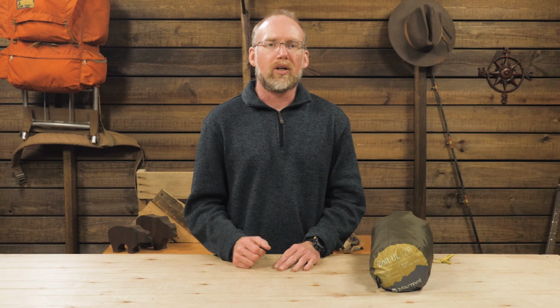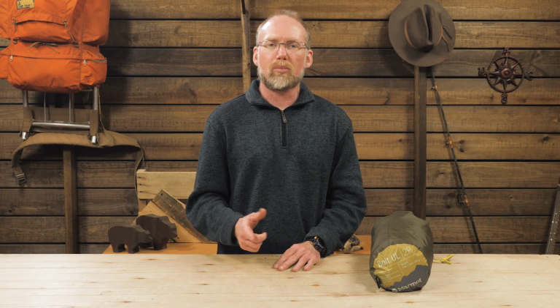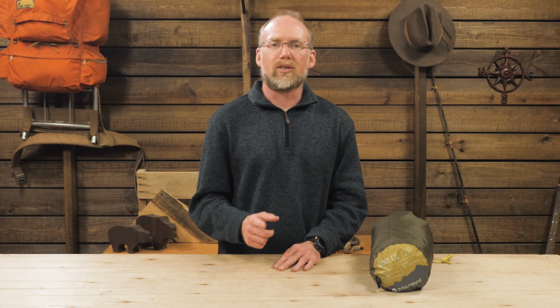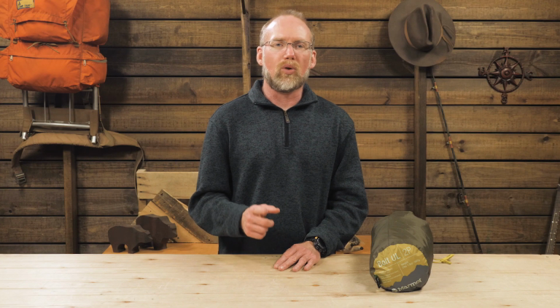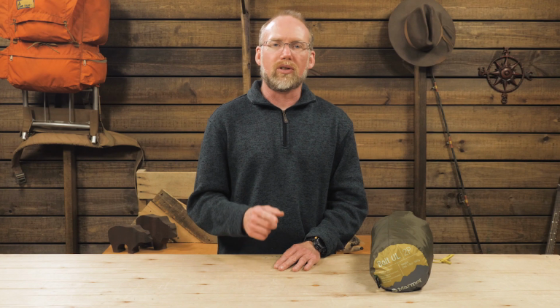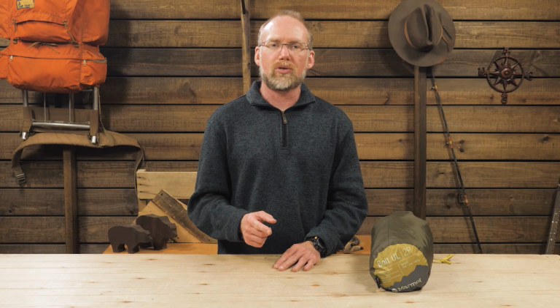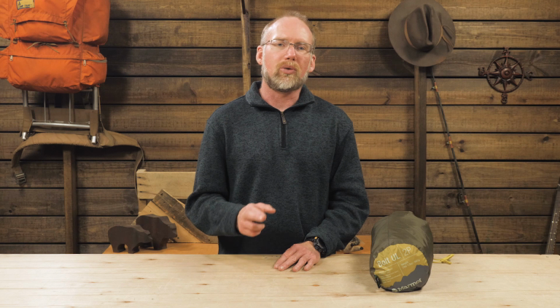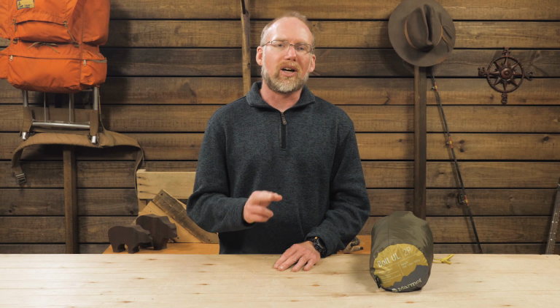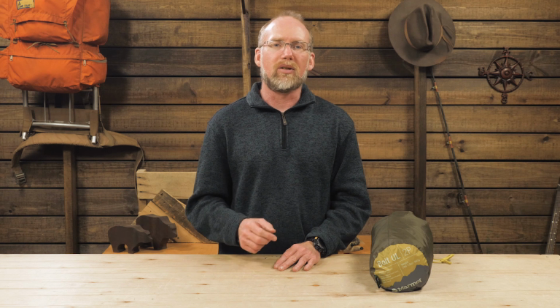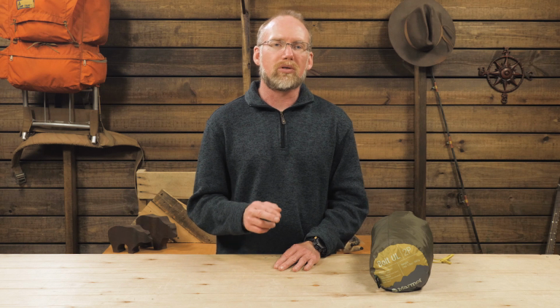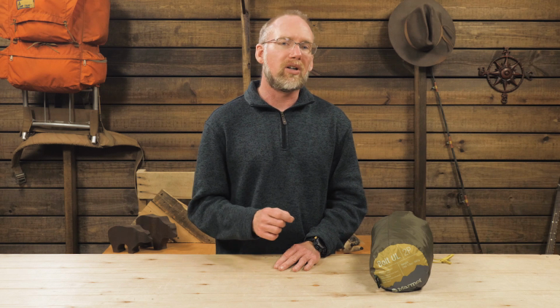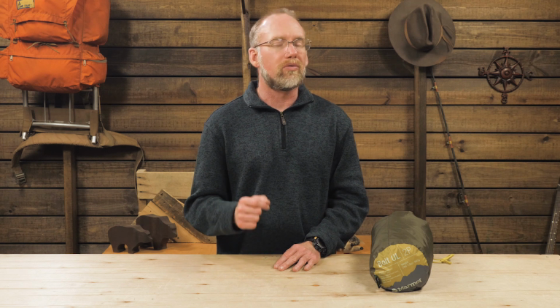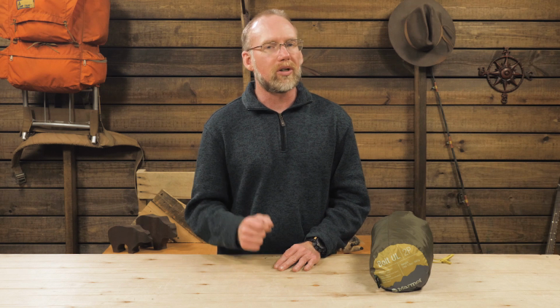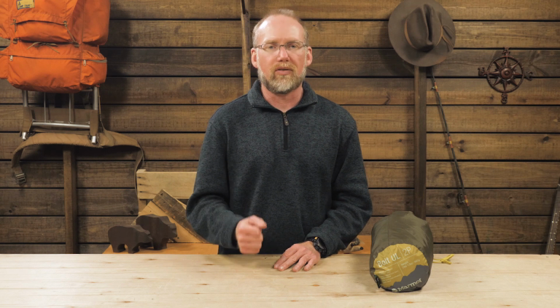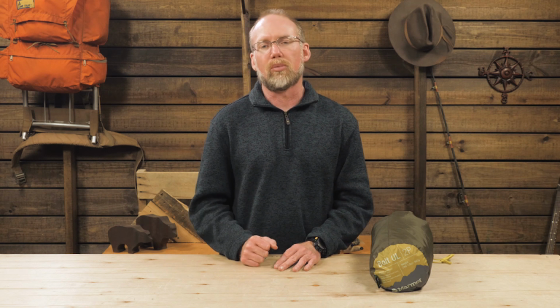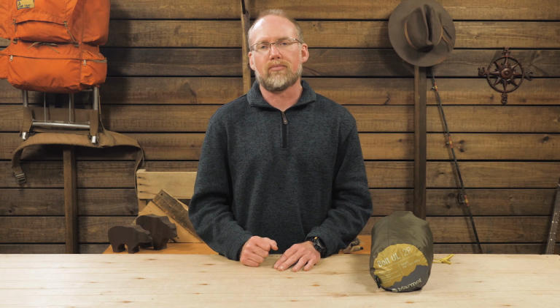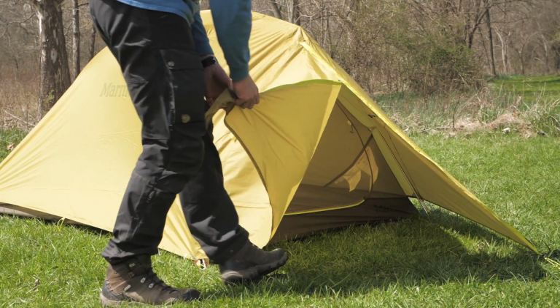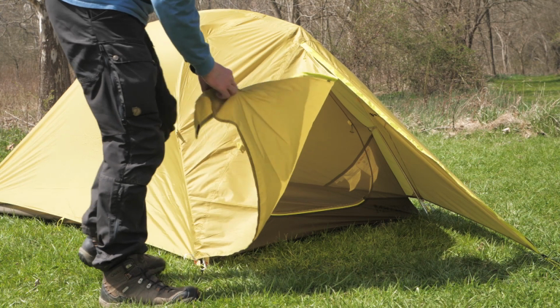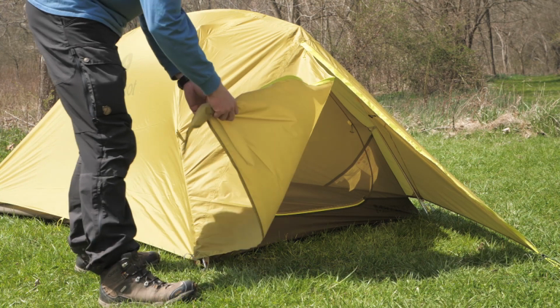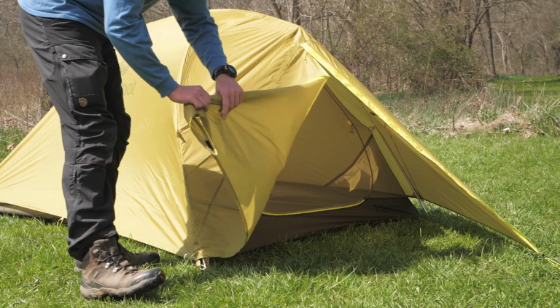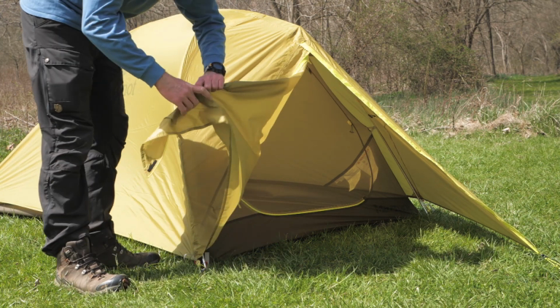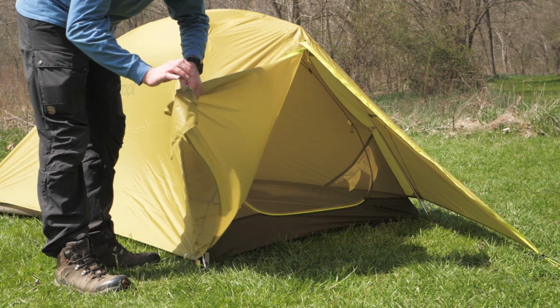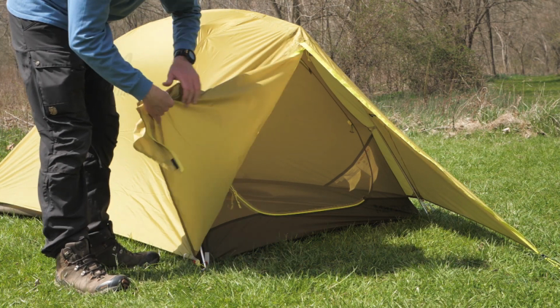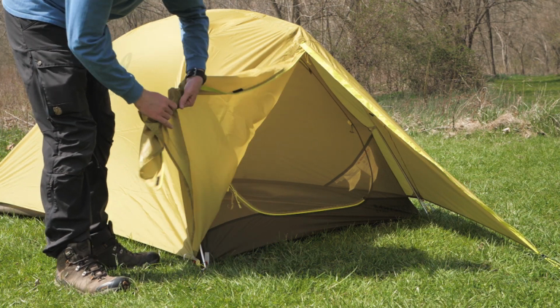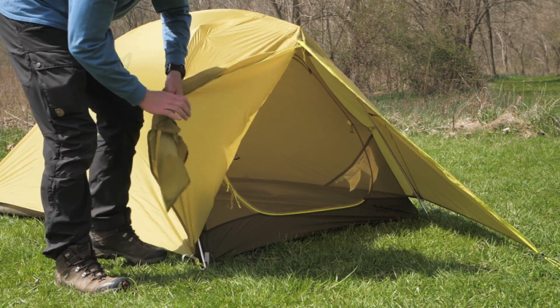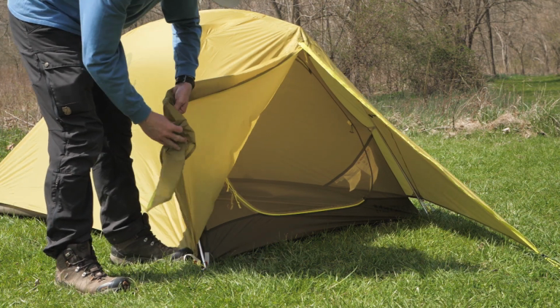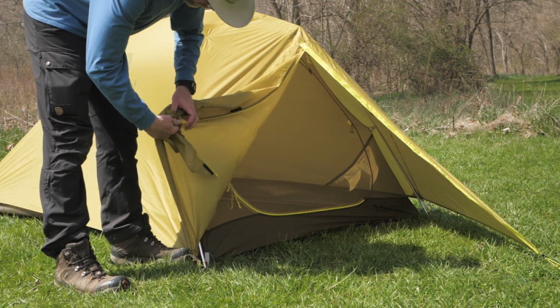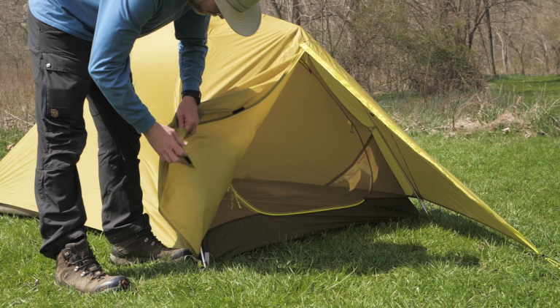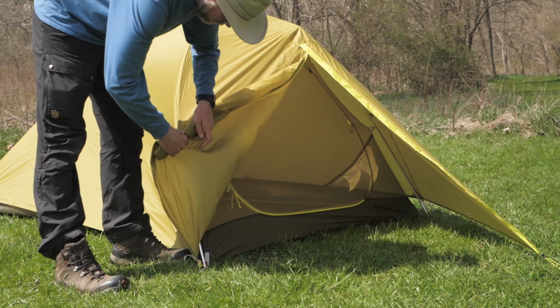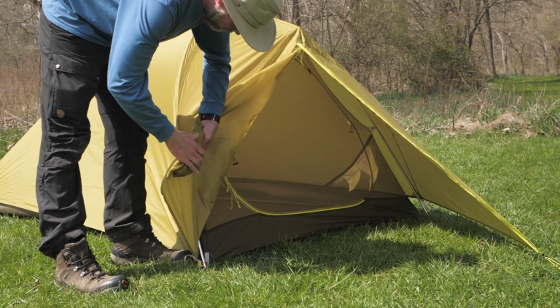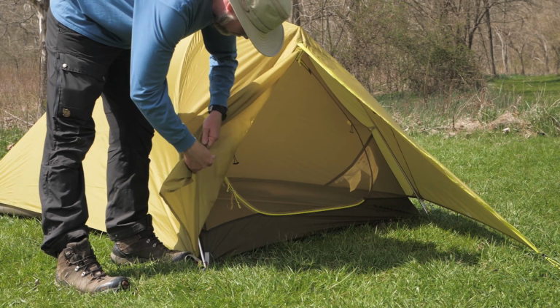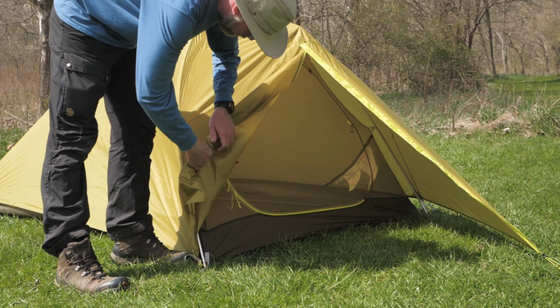If you want to protect the tent from rocks and roots, you can get the custom fit Bolt UL2 footprint, available separately. The full coverage 20 denier ripstop polyester rainfly is seam taped and protected further by a polyurethane waterproof treatment.